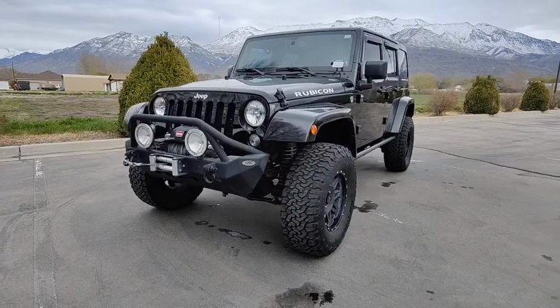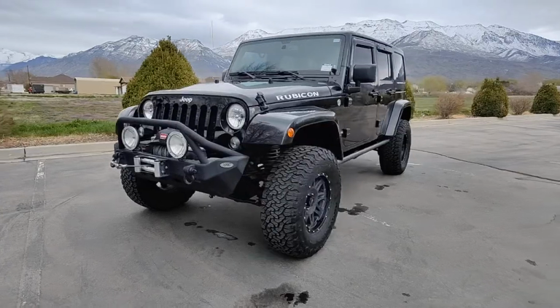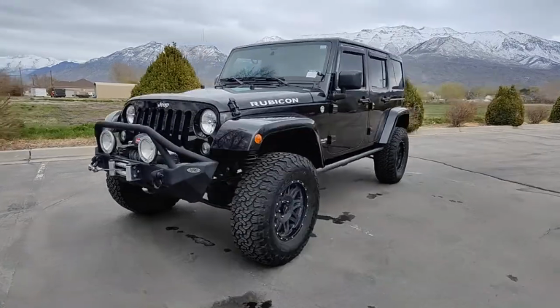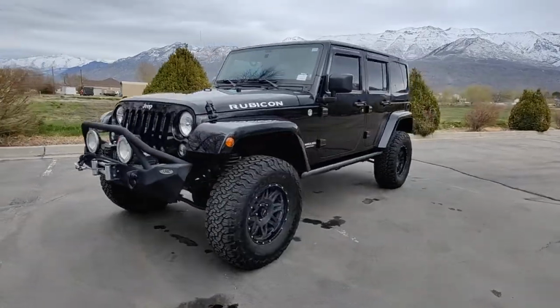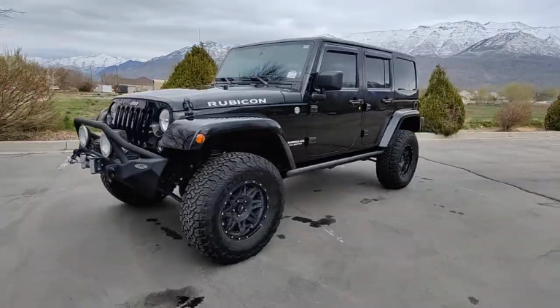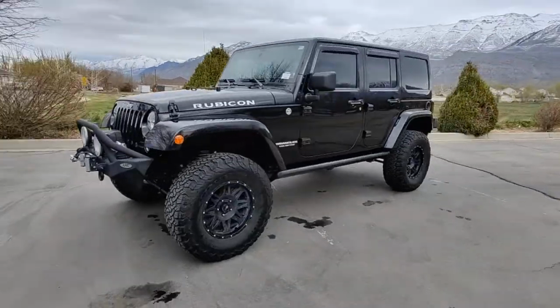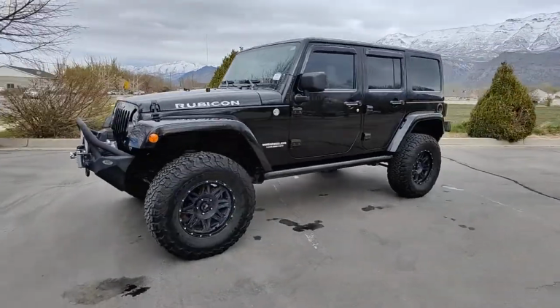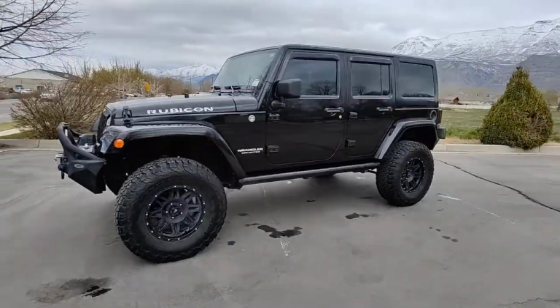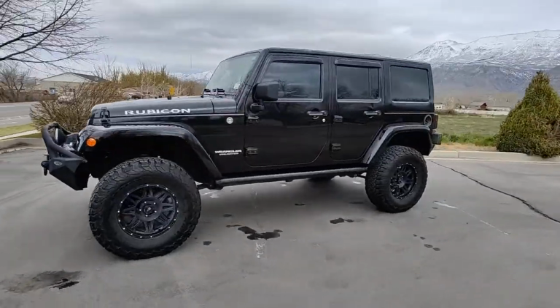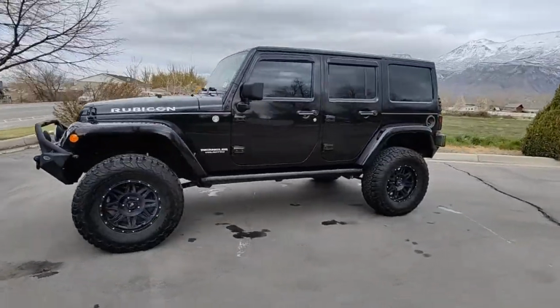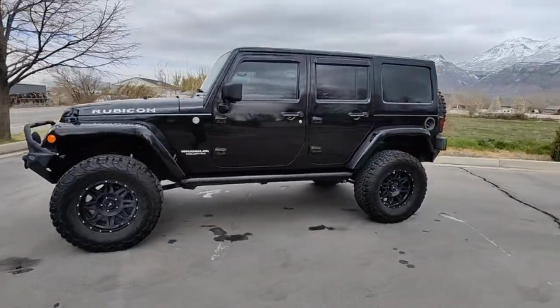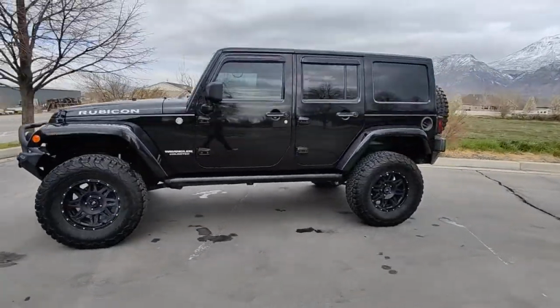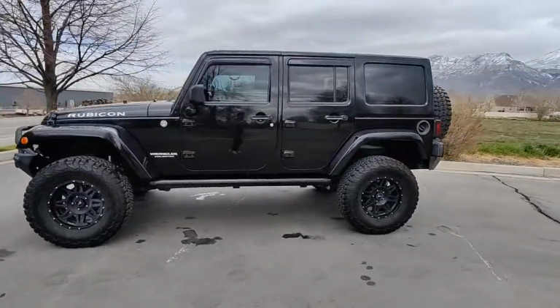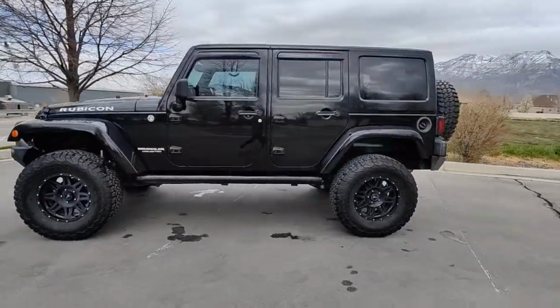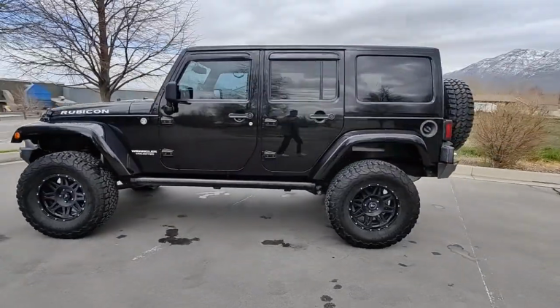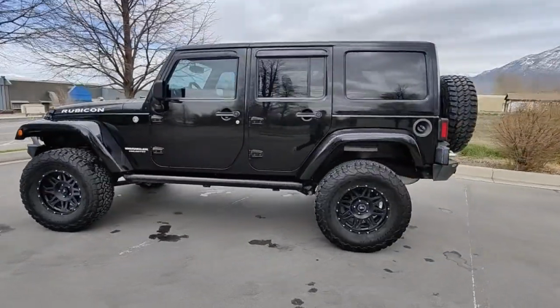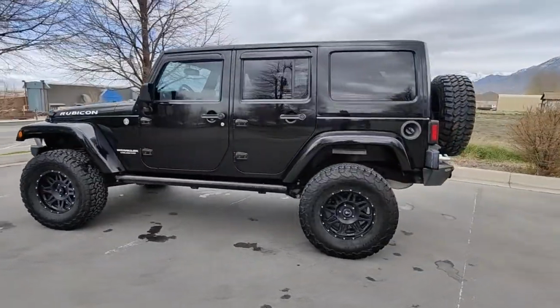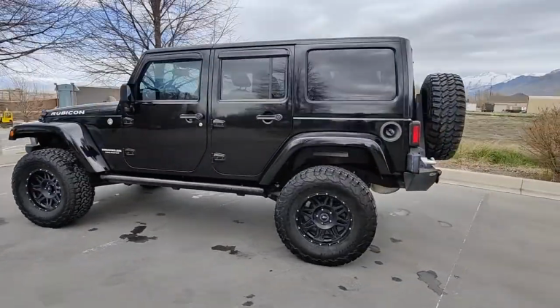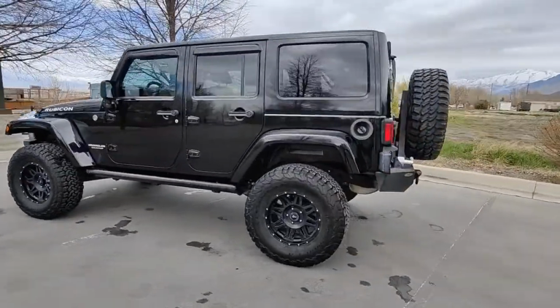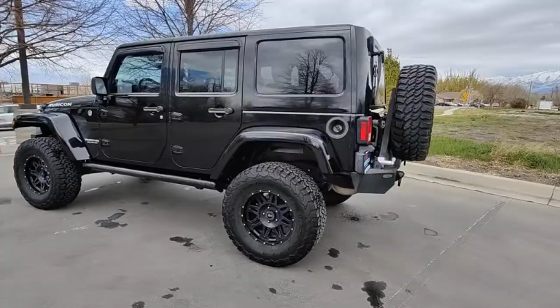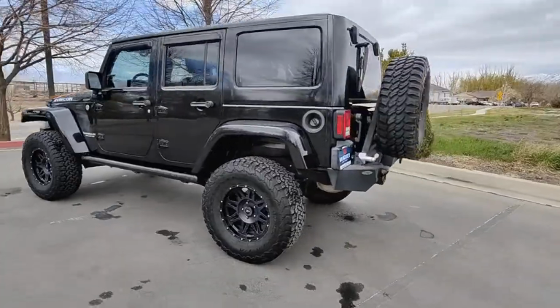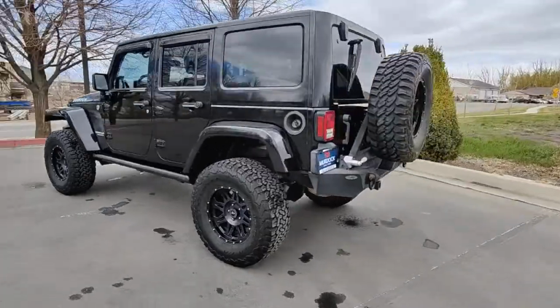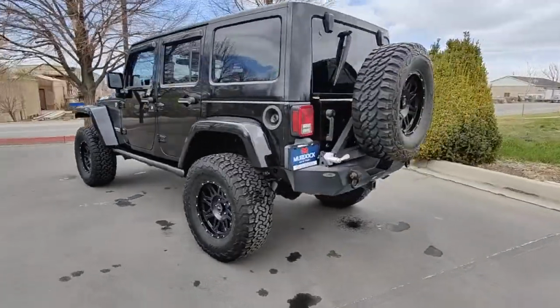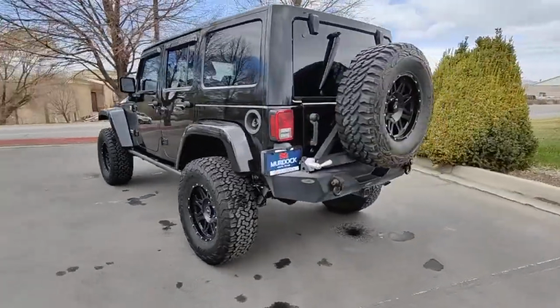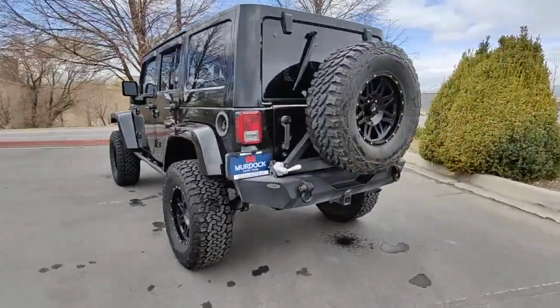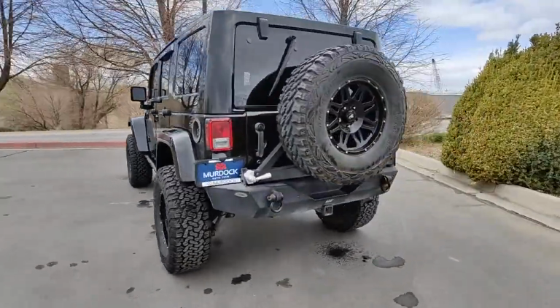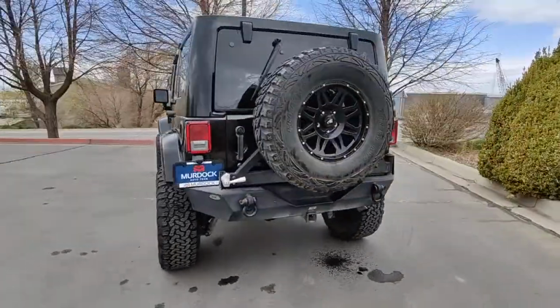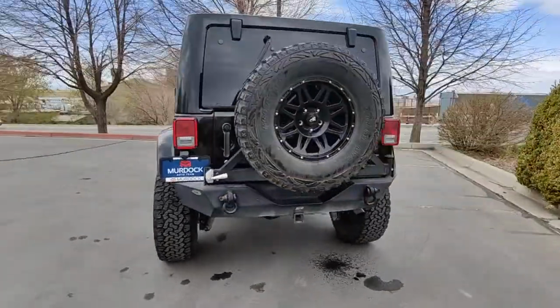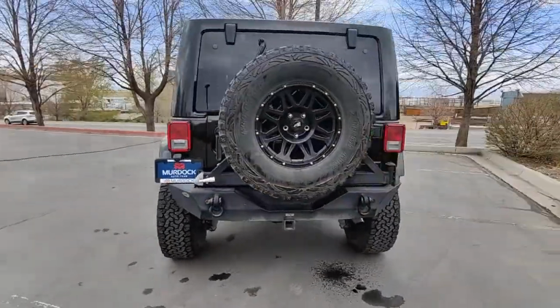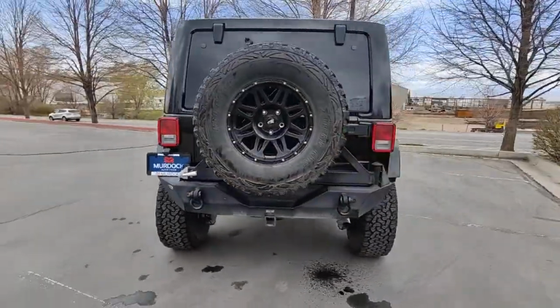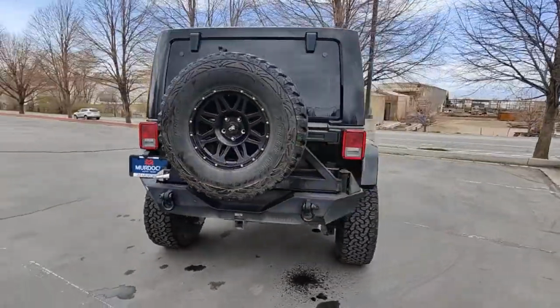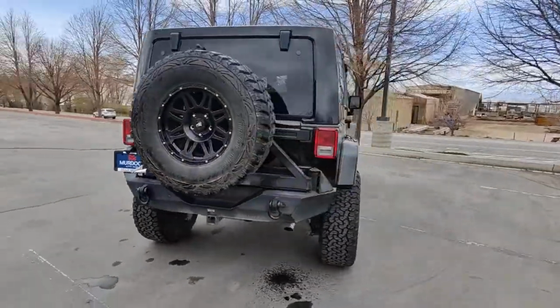Introducing the 2014 Jeep Wrangler. This vehicle still has fewer than 100,000 miles on the clock, so it won't last long.